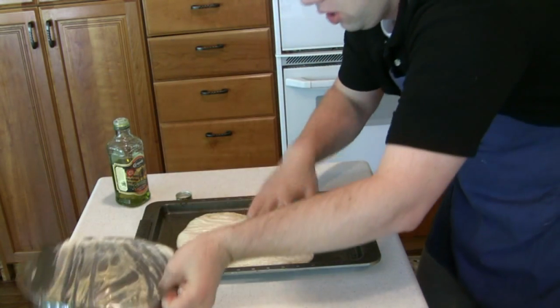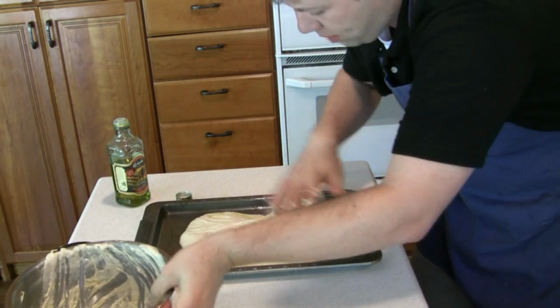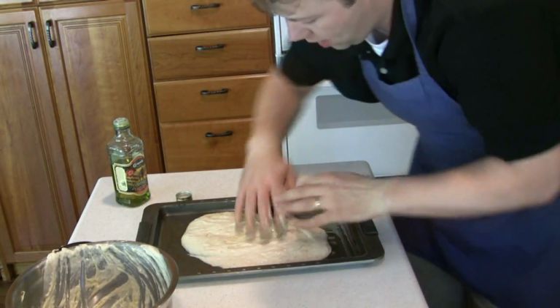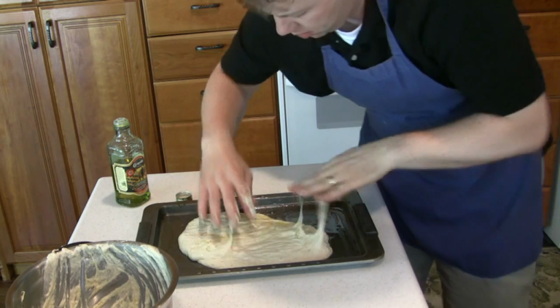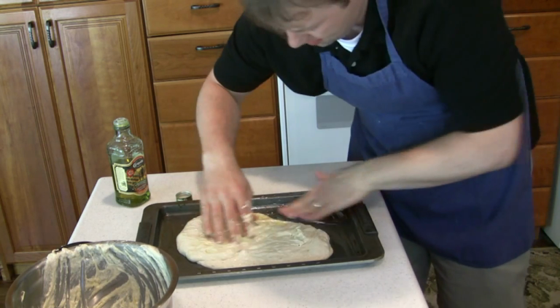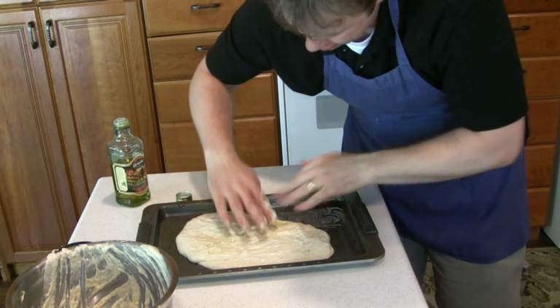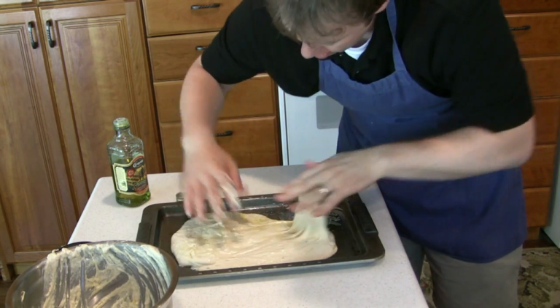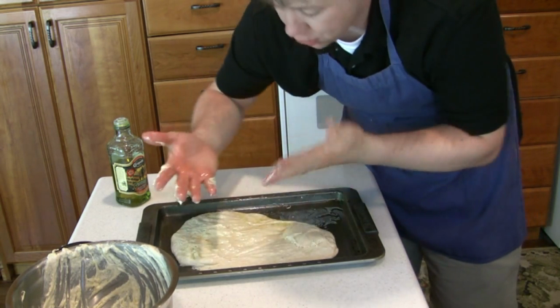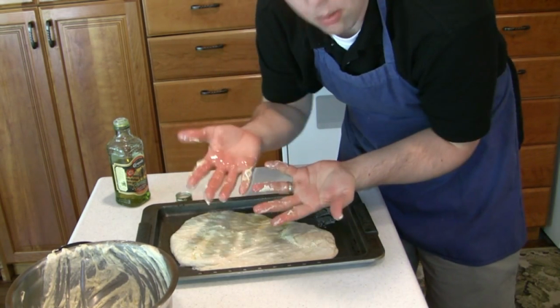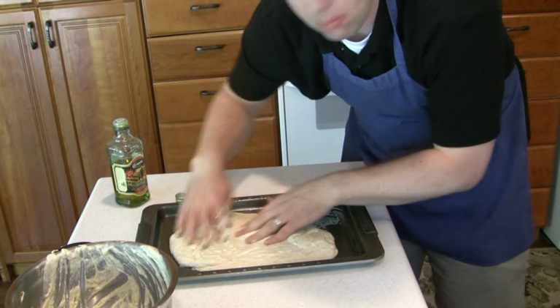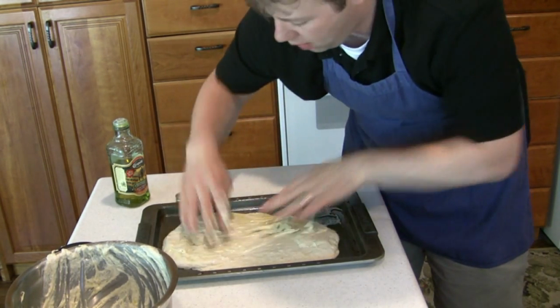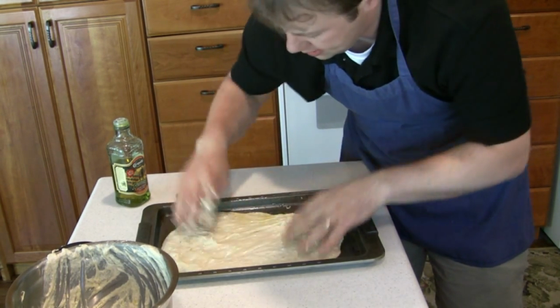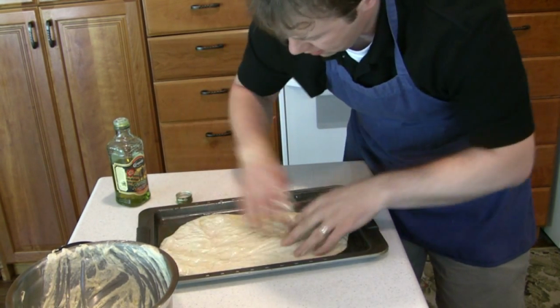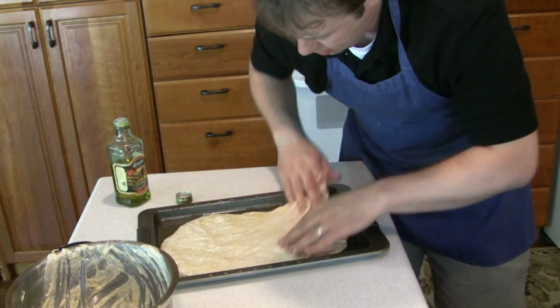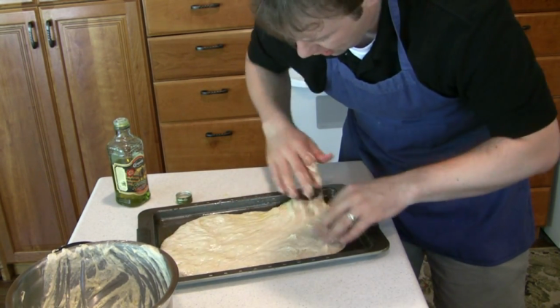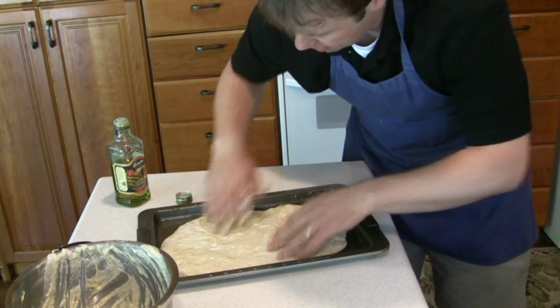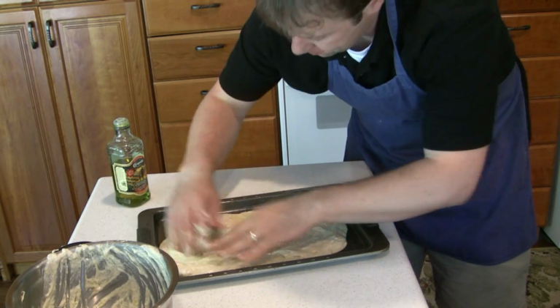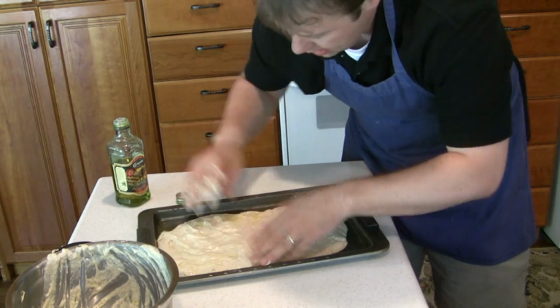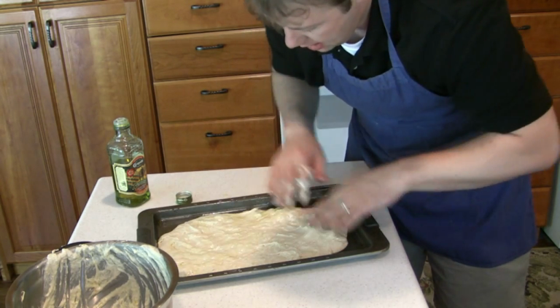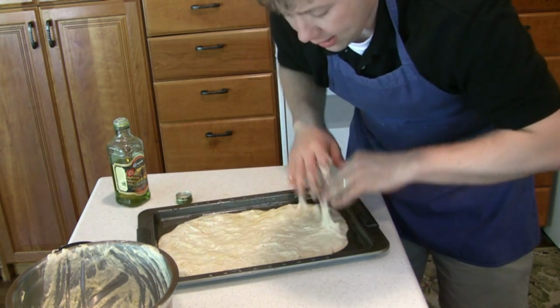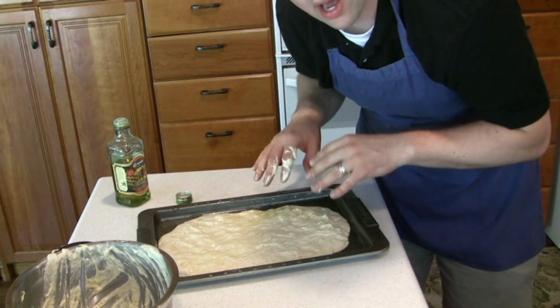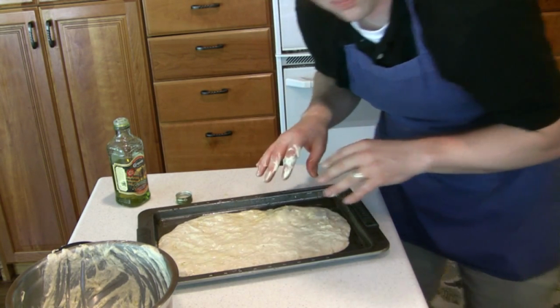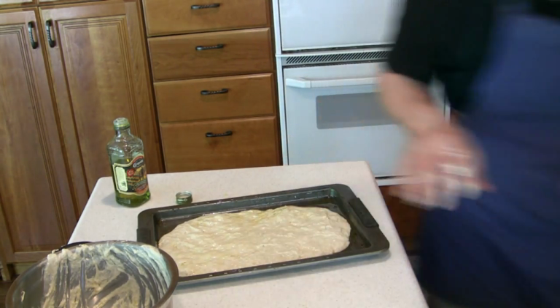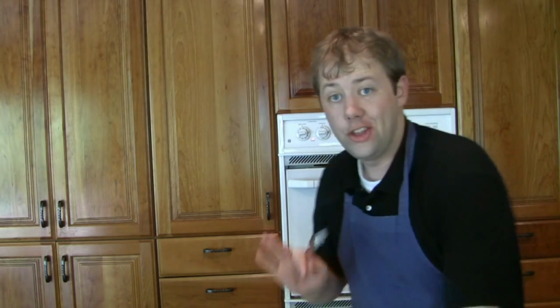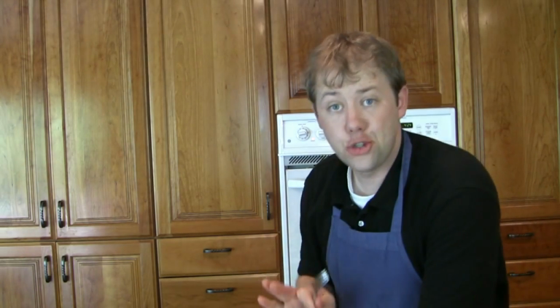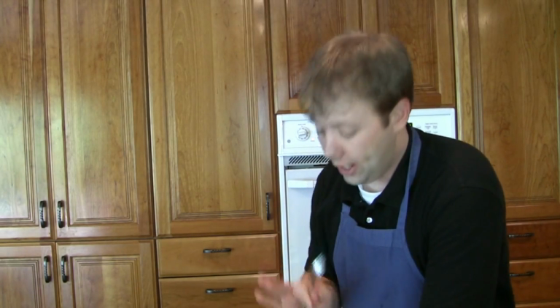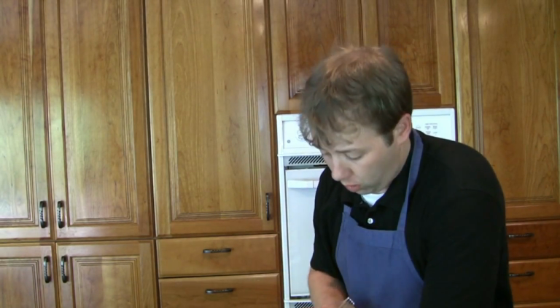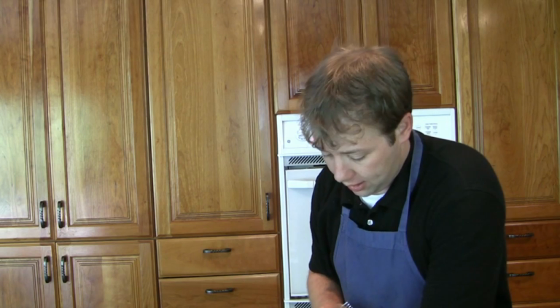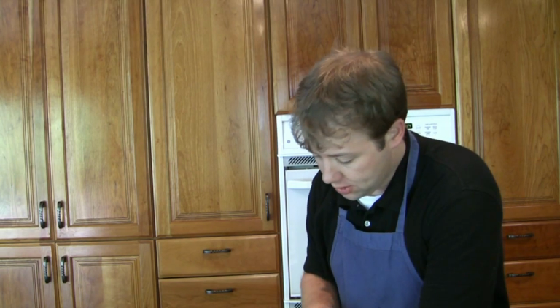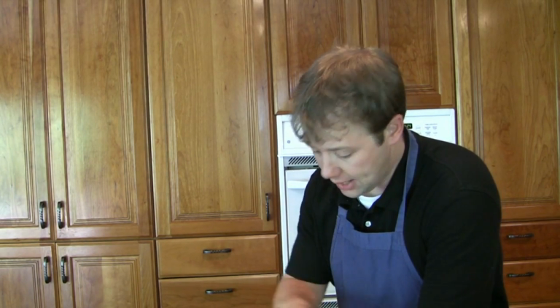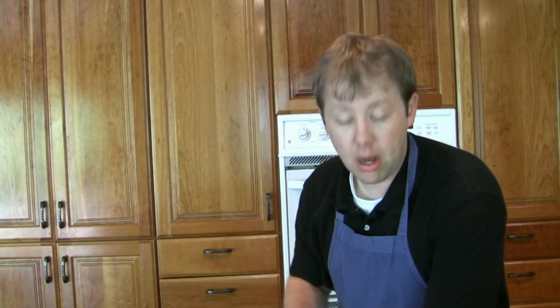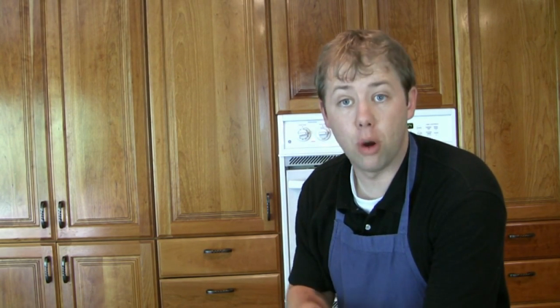Spread this around a little bit, making sure you keep oil on both your hands. Spread it around and then let it rise. The yeast is really working in here and you can see lots of big bubbles forming.